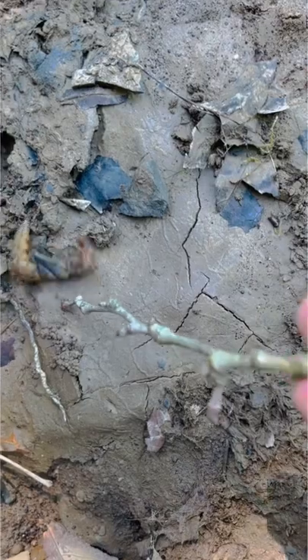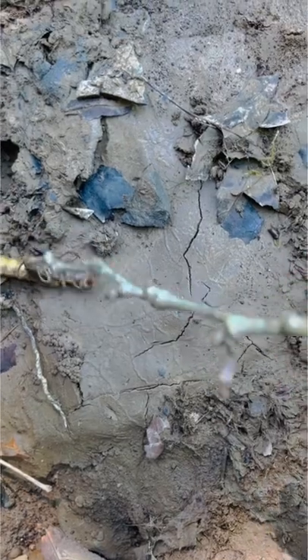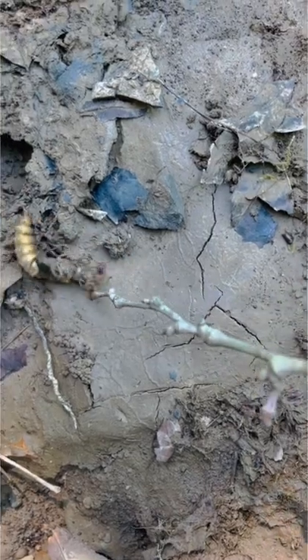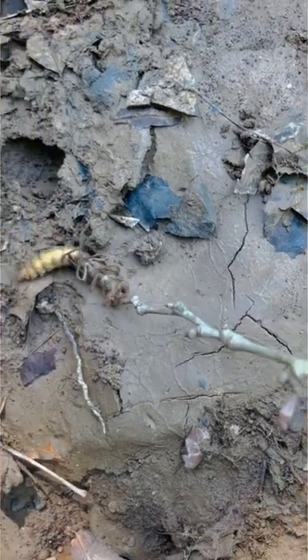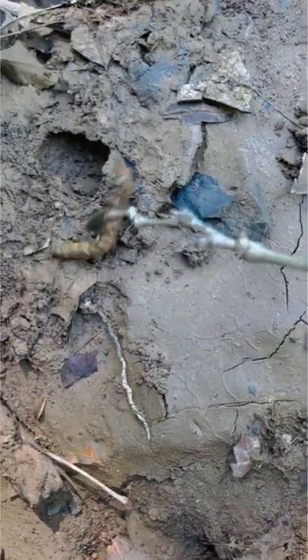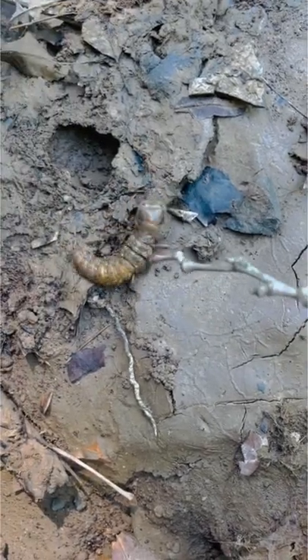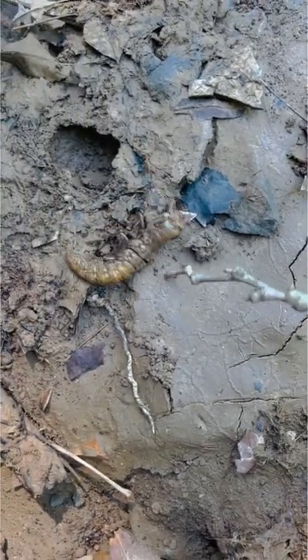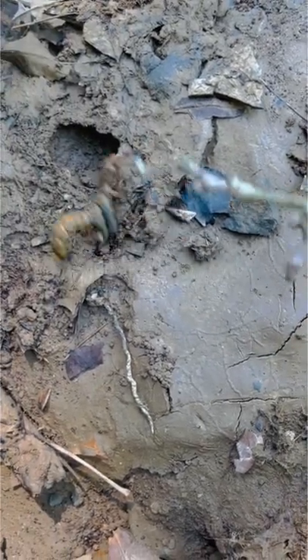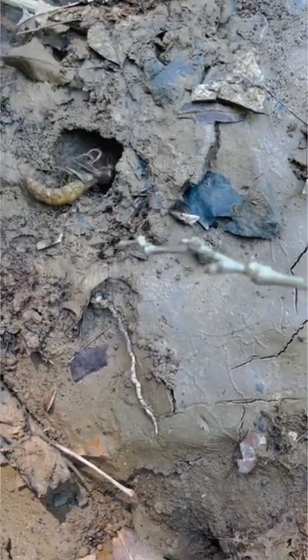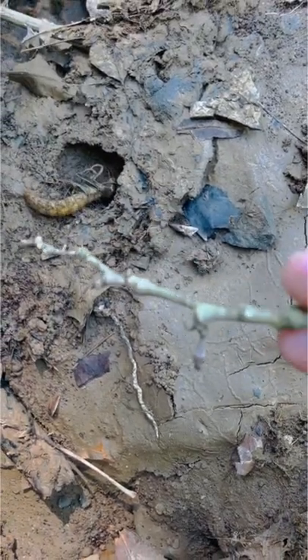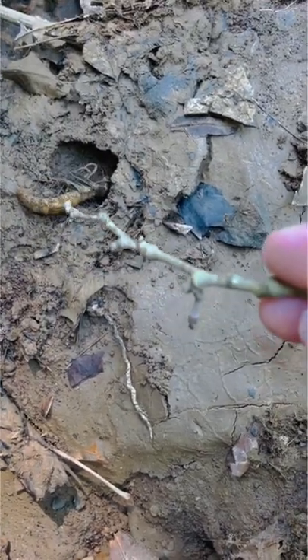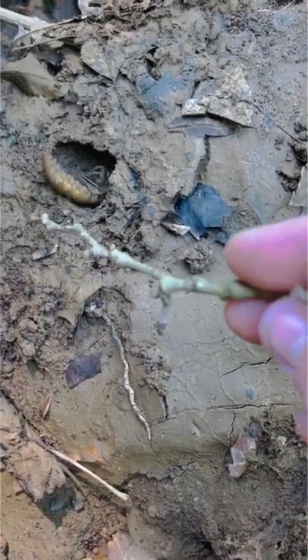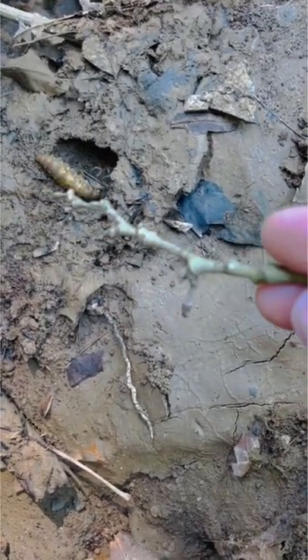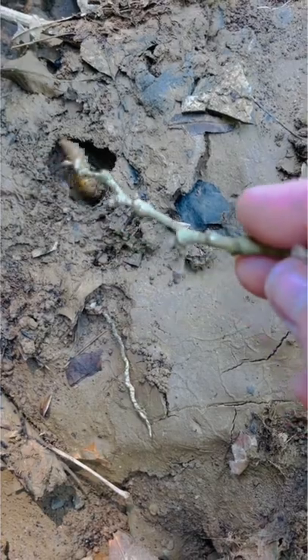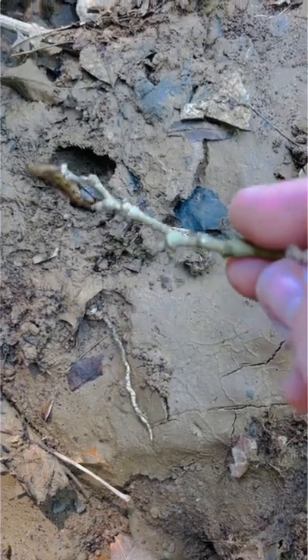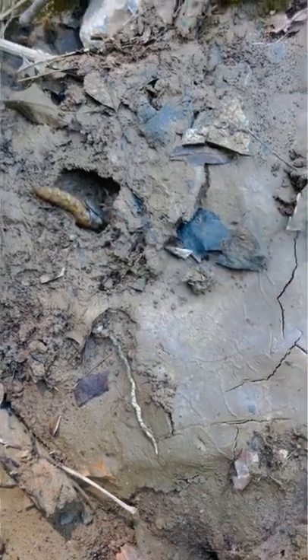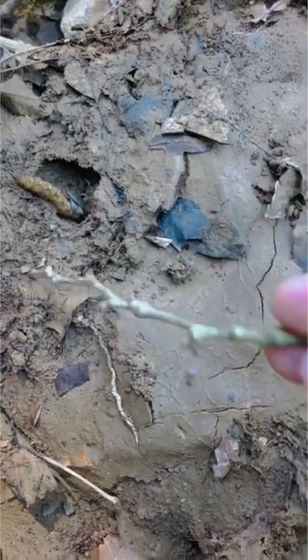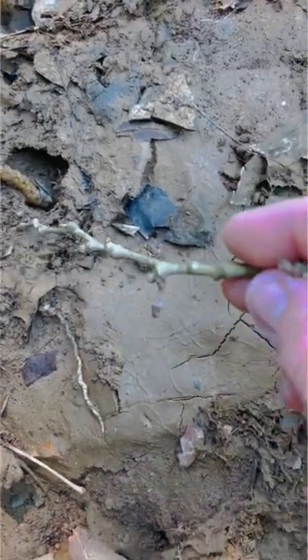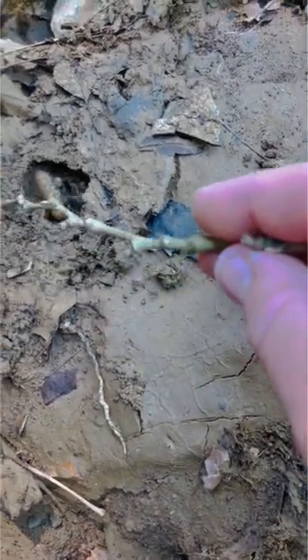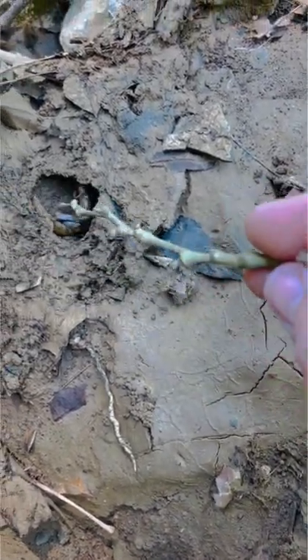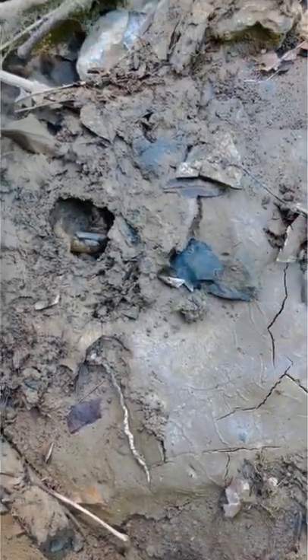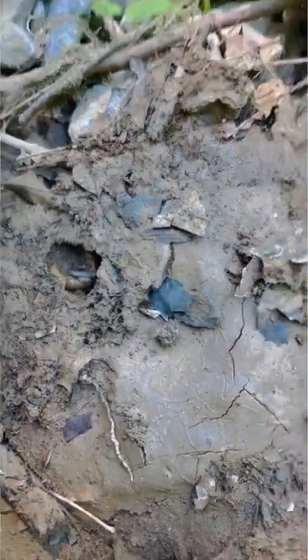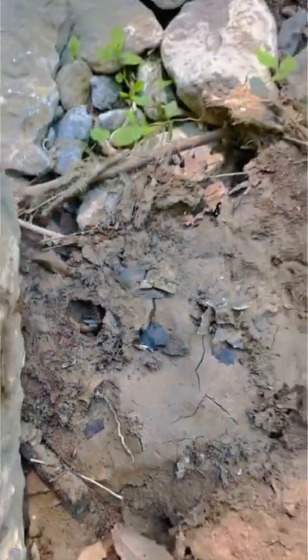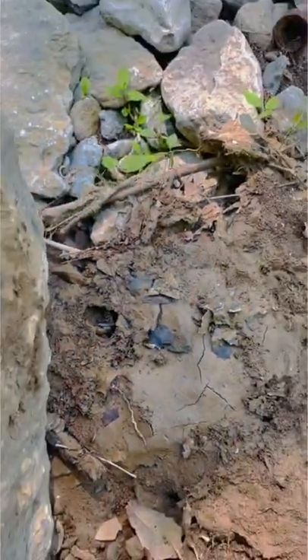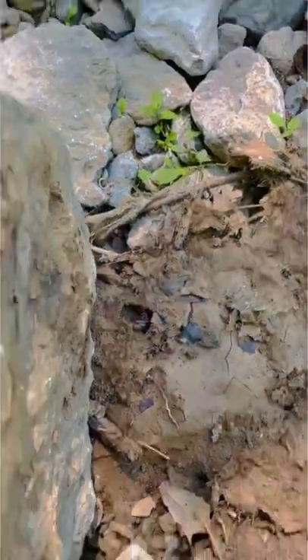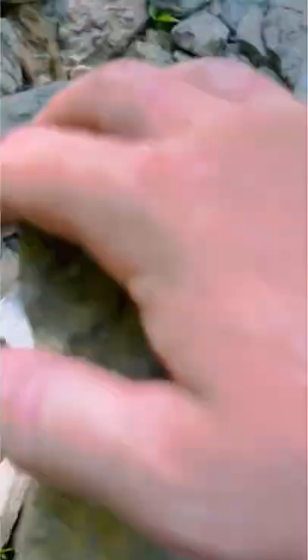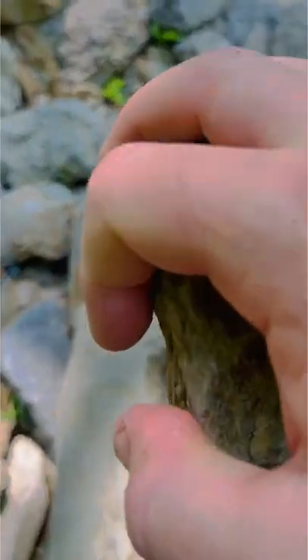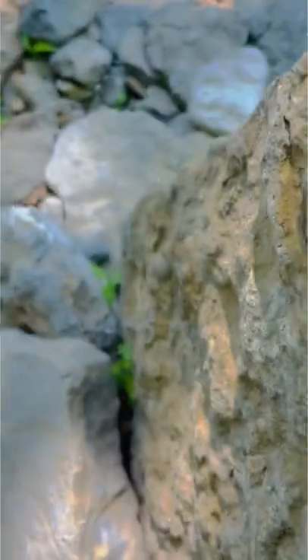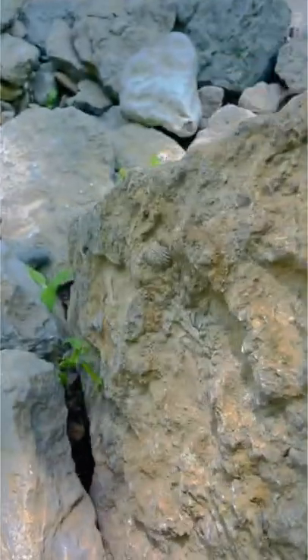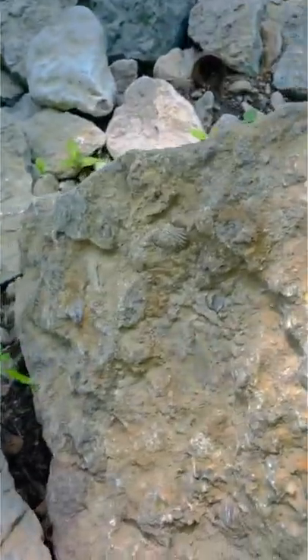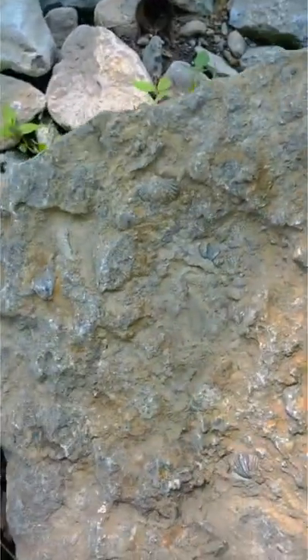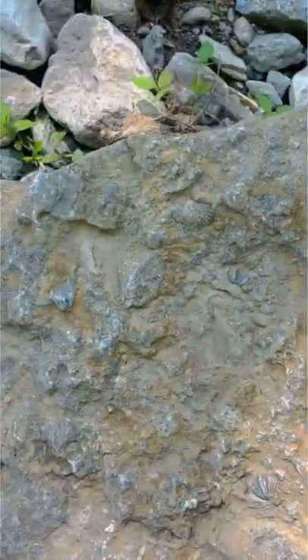When the hellgrammite is ready to pupate, it crawls out of the water and digs a hole just like this one did. It then sheds its exoskeleton and becomes a pupae like this one.